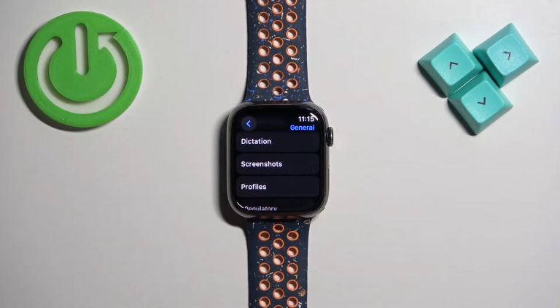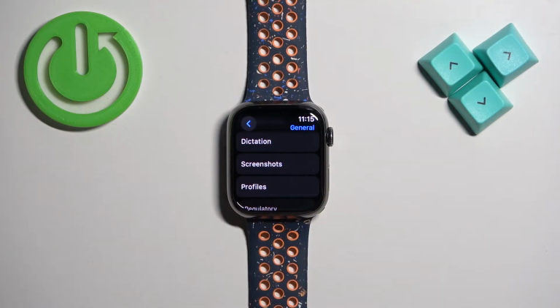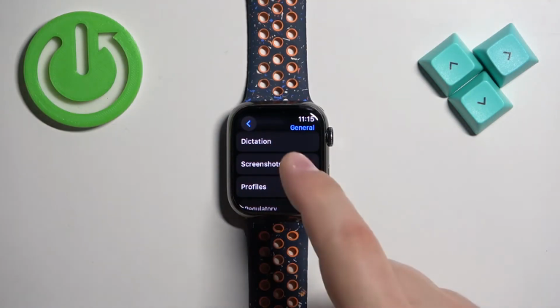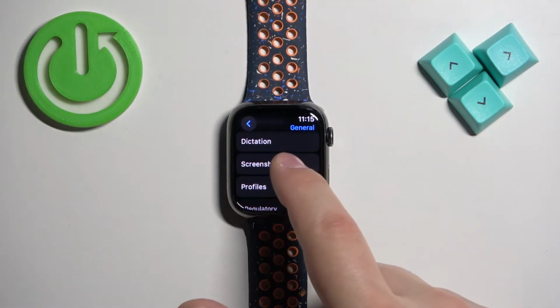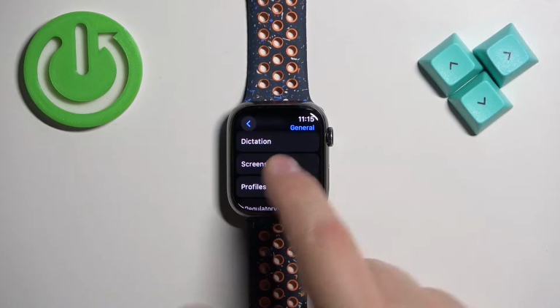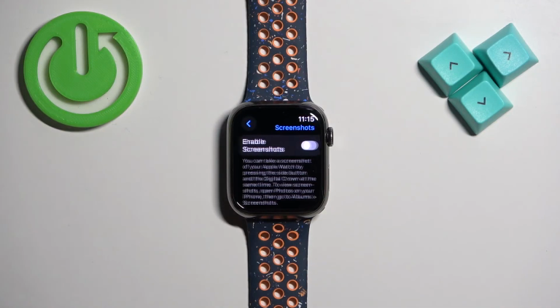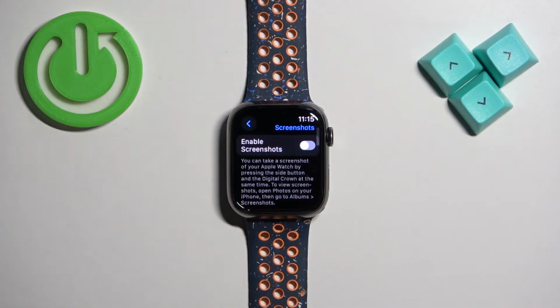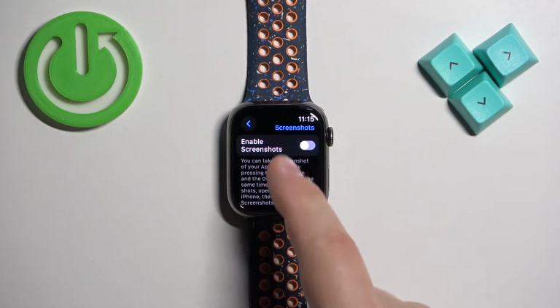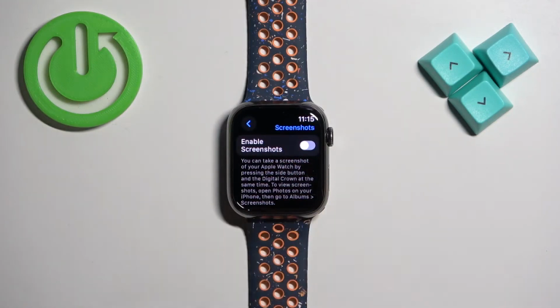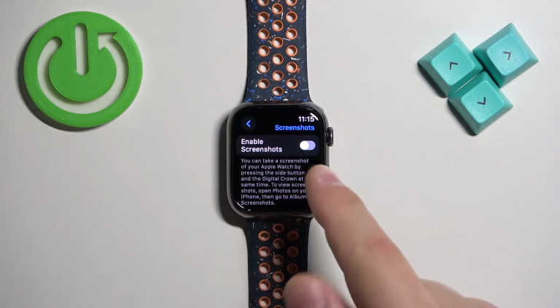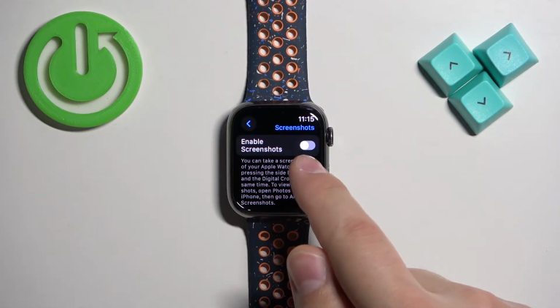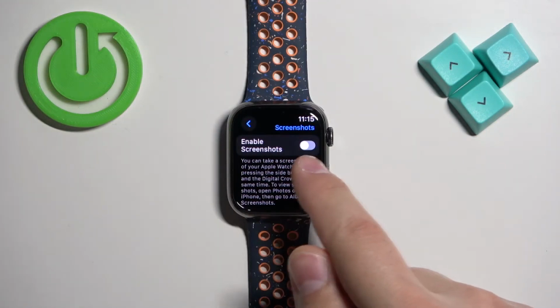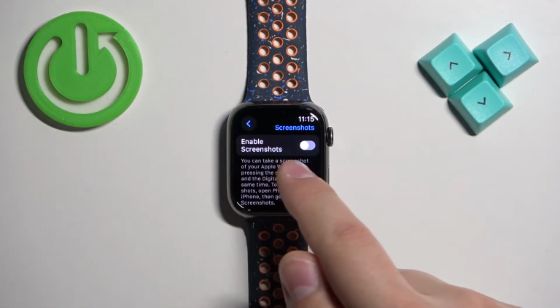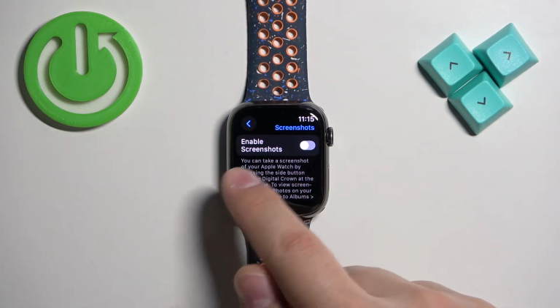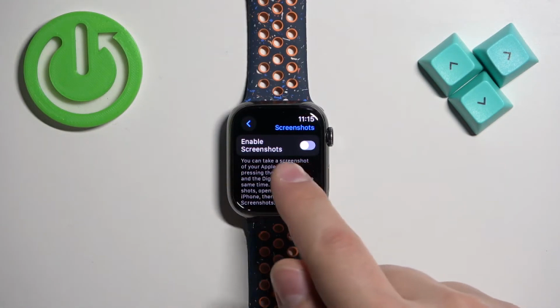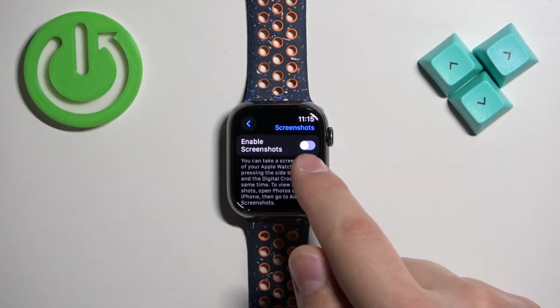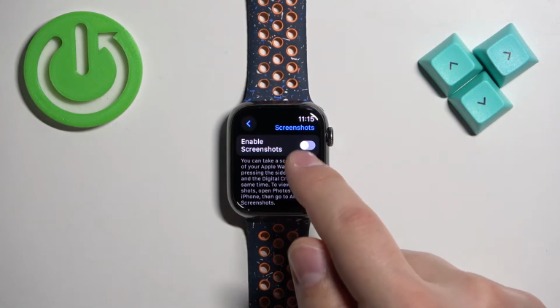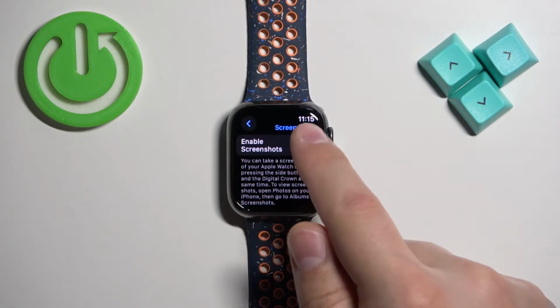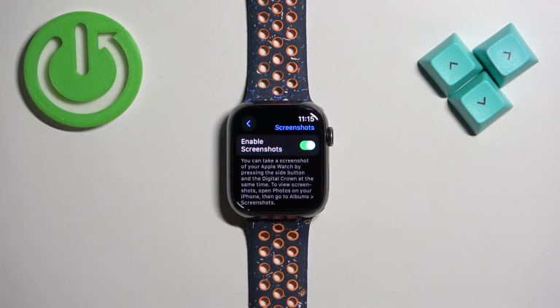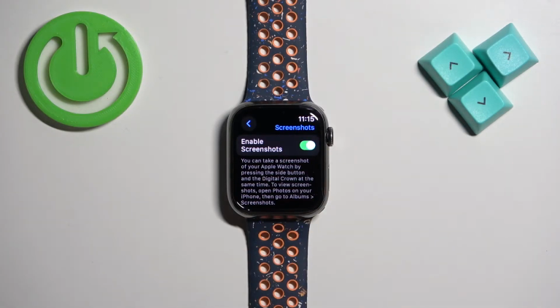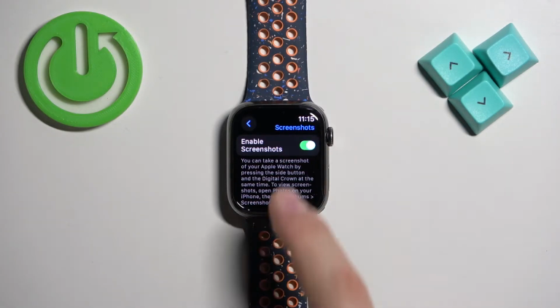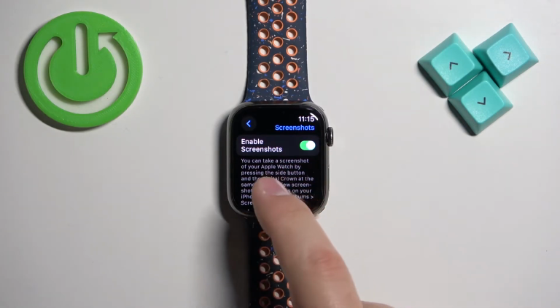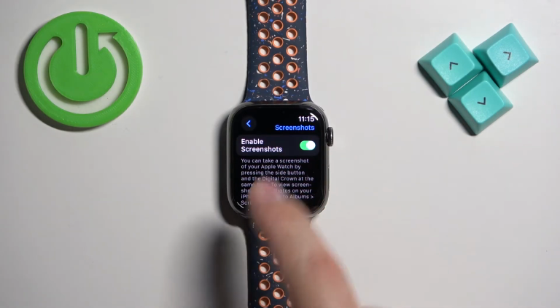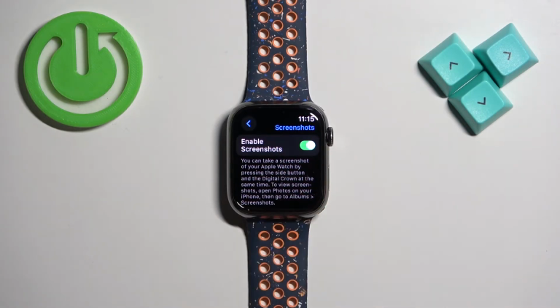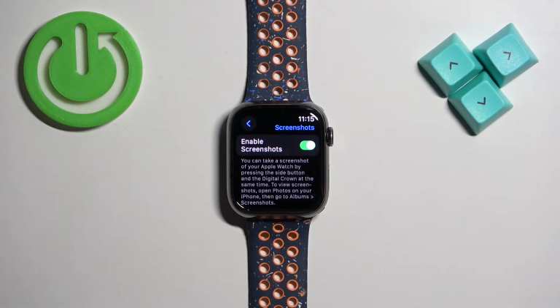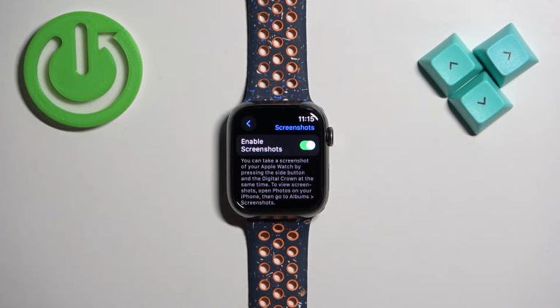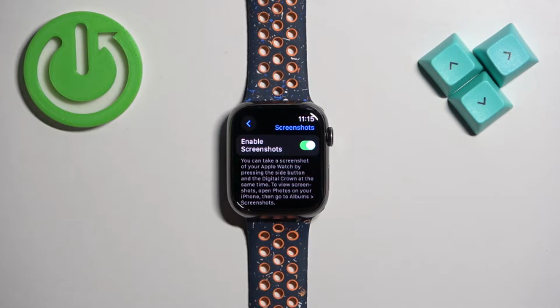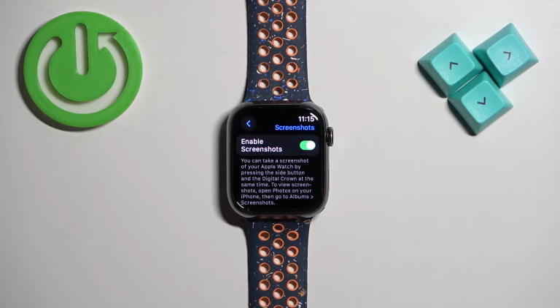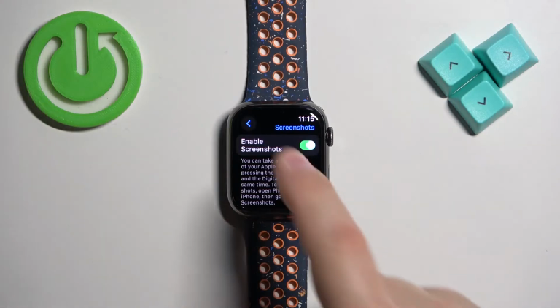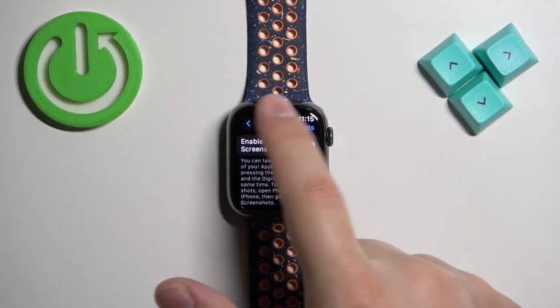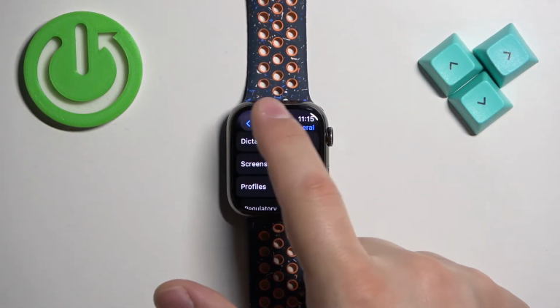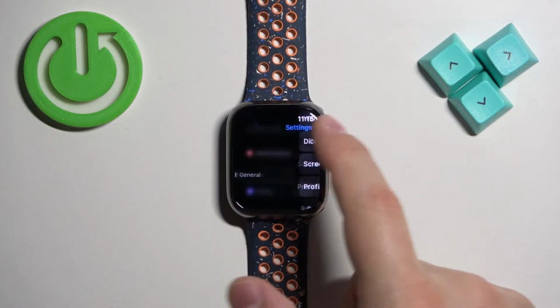Here we have it. Tap on the screenshots option and here we need to turn on the enable screenshots option. To do it, tap on the switch to turn it on, and after you turn on this option you will be able to take screenshots.